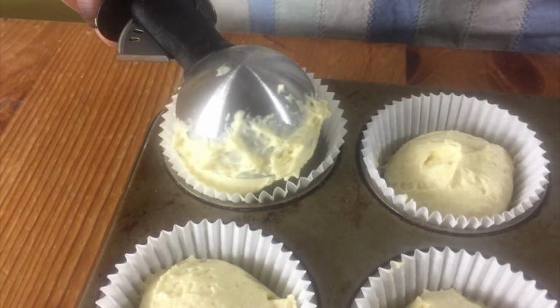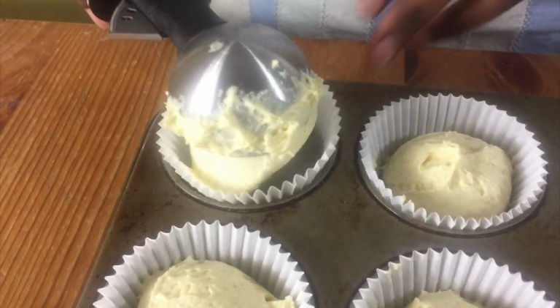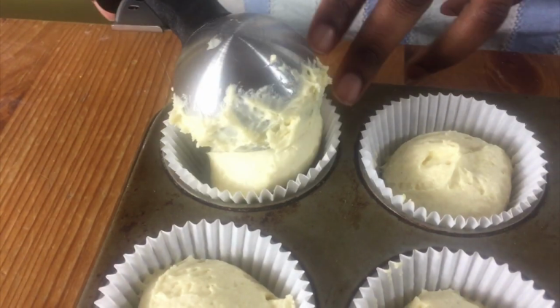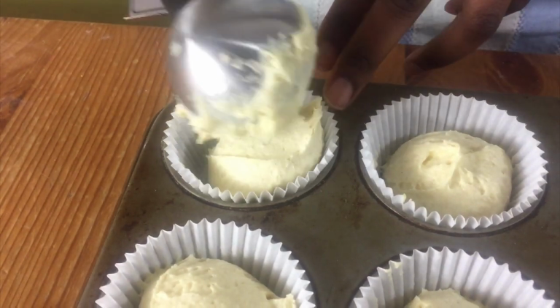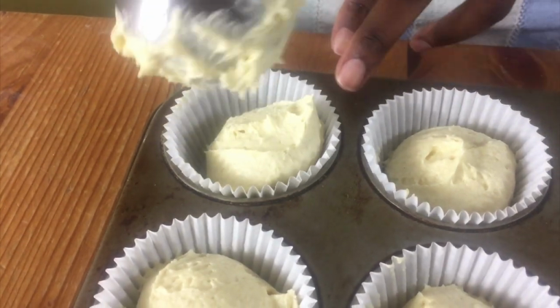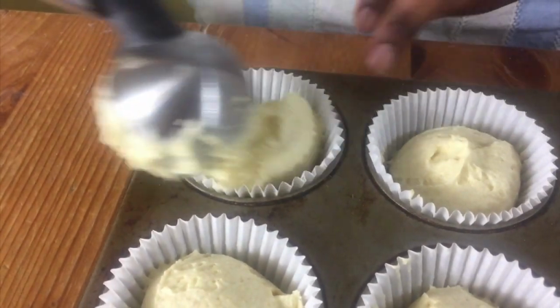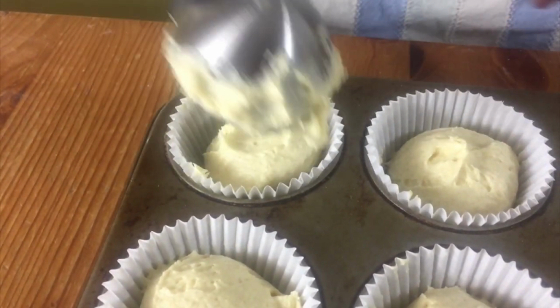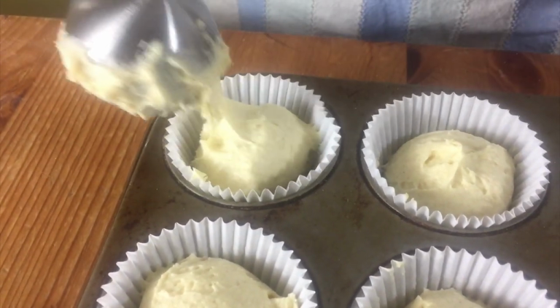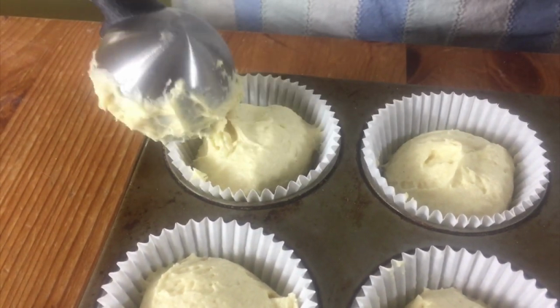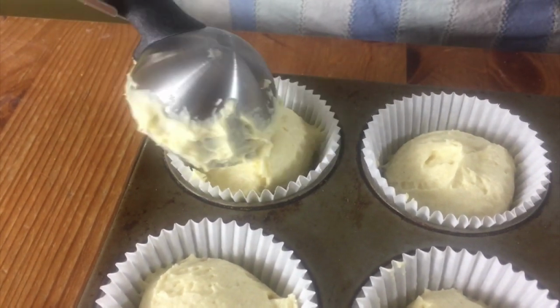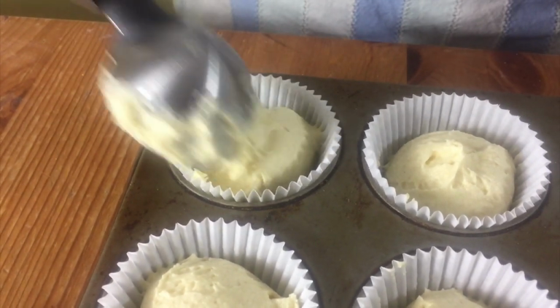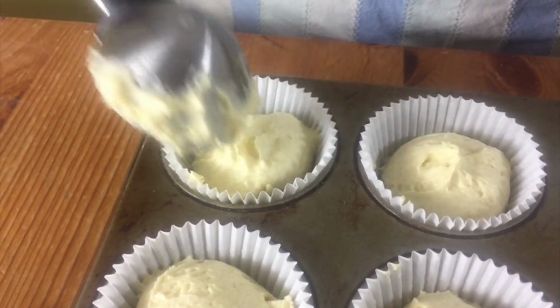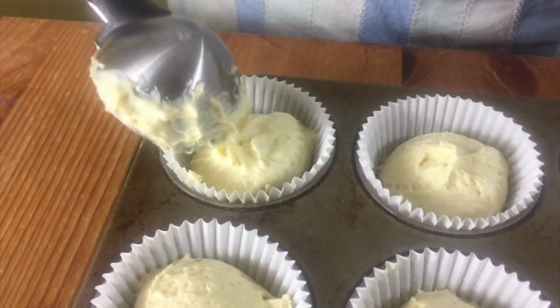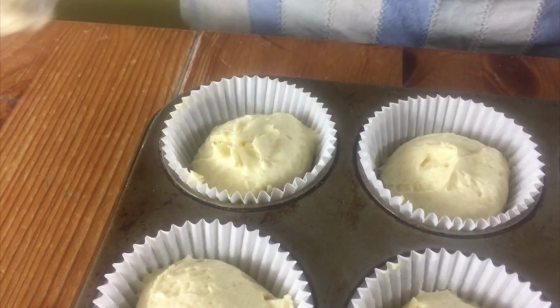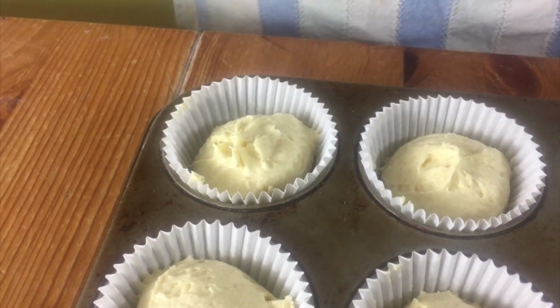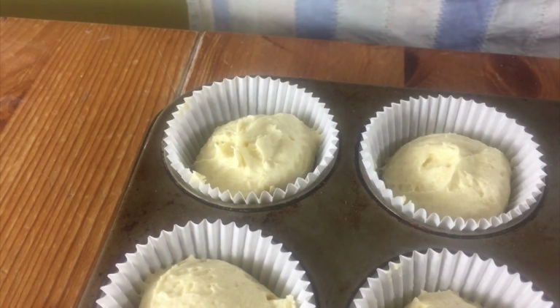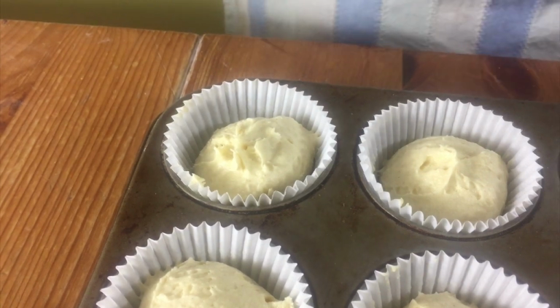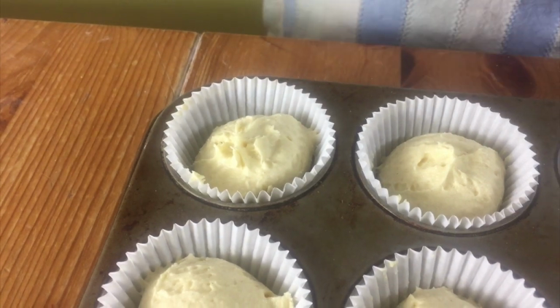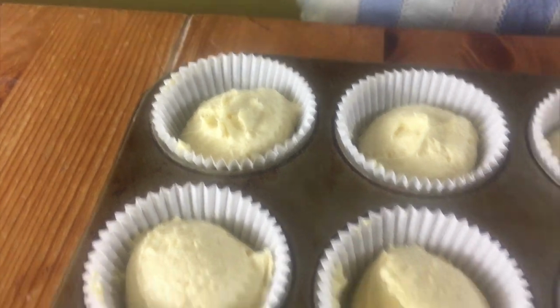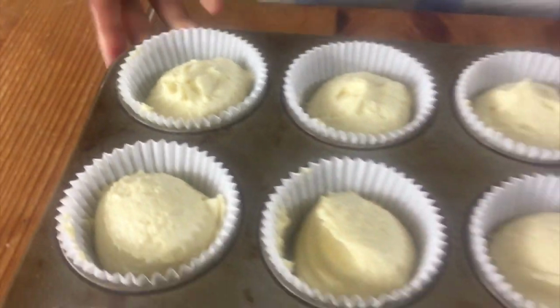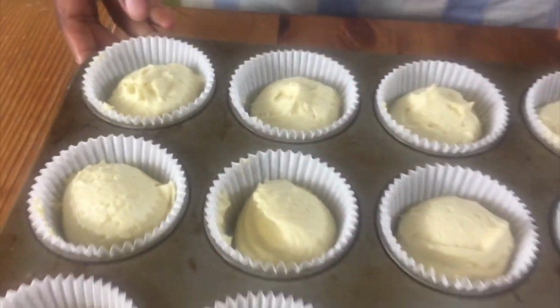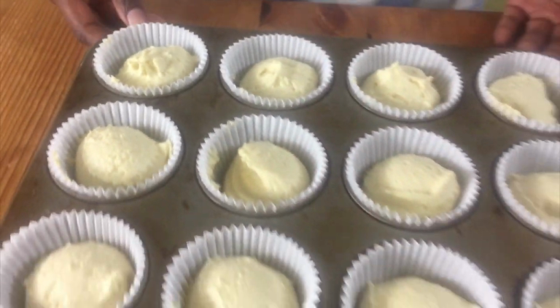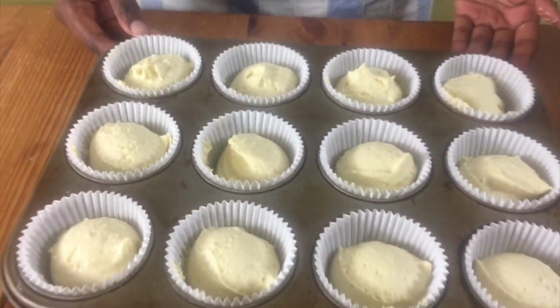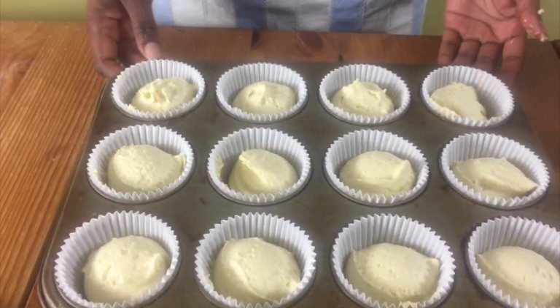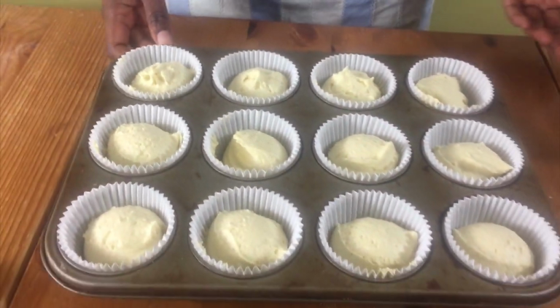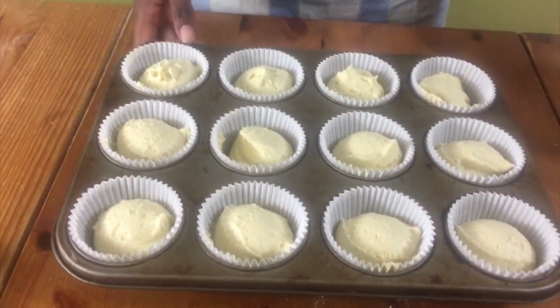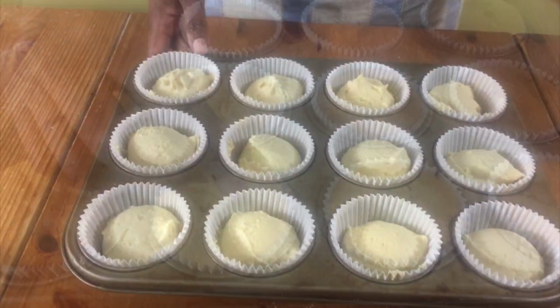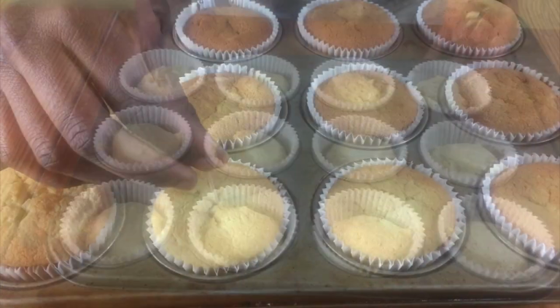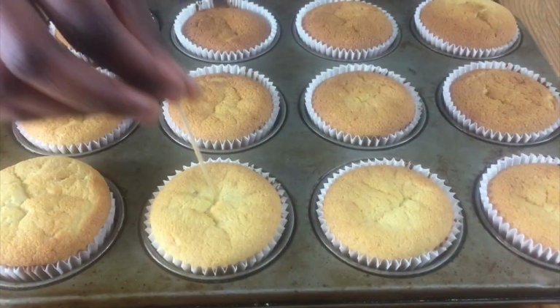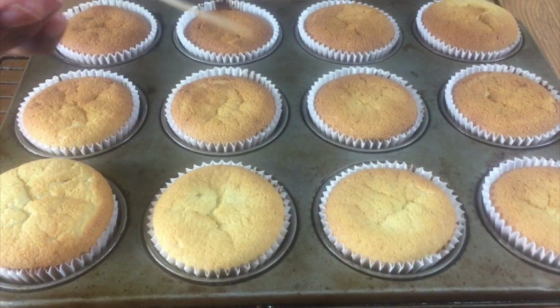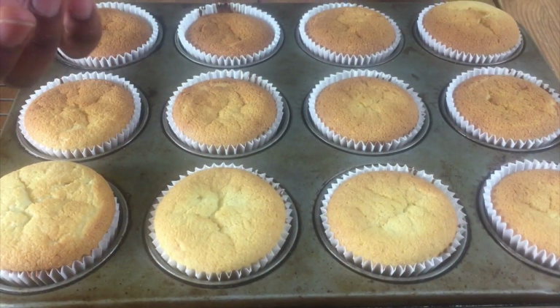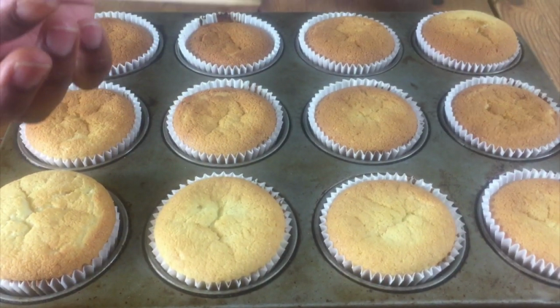Divide the mixture between the cupcake tray and then bake these in the oven for about 20 to 25 minutes until they're nice and golden brown on top.